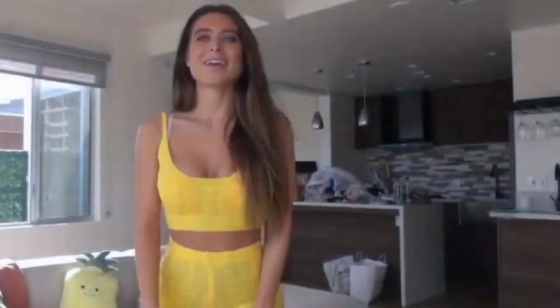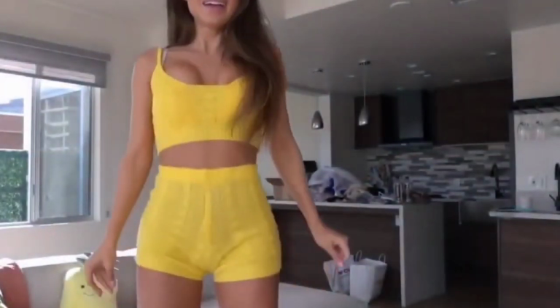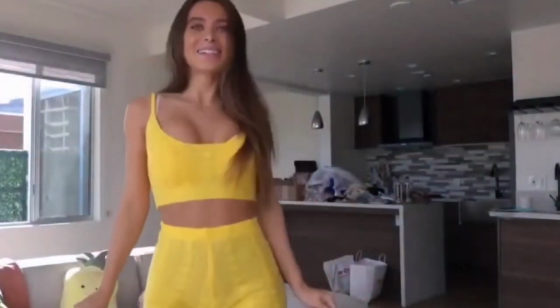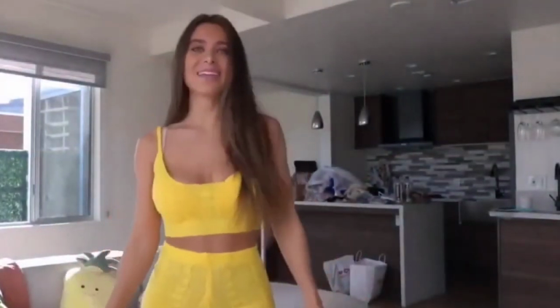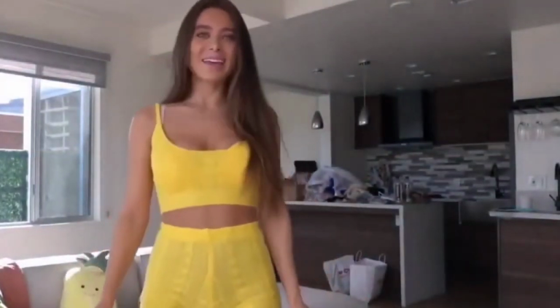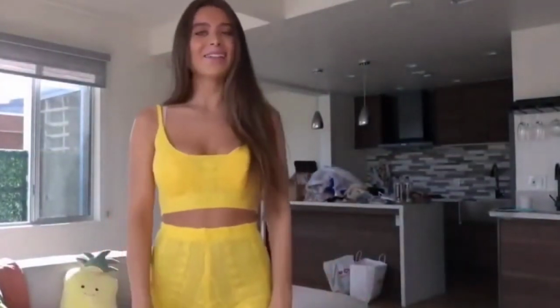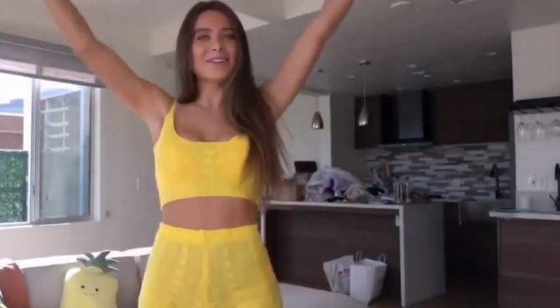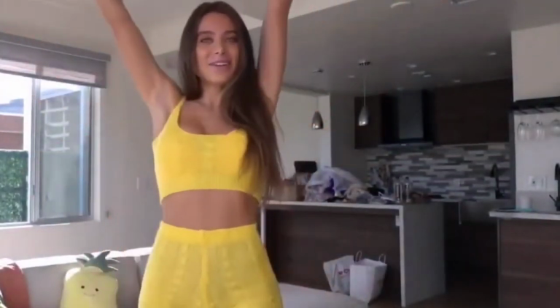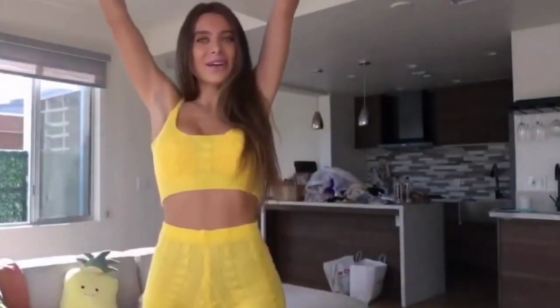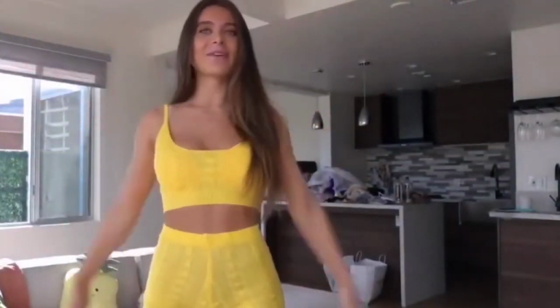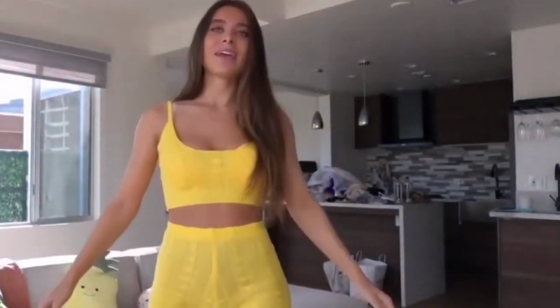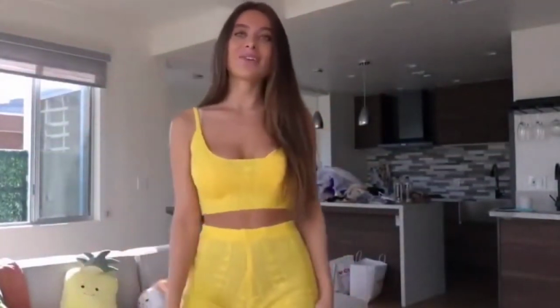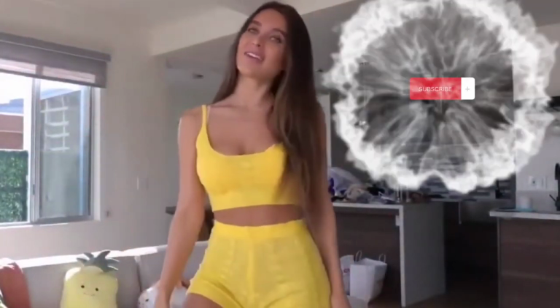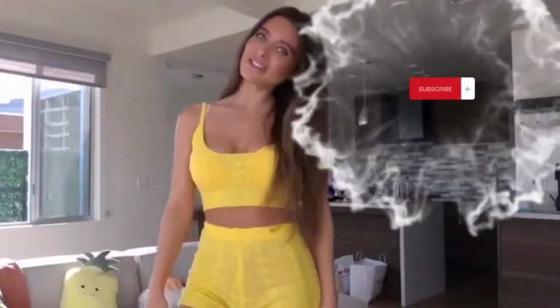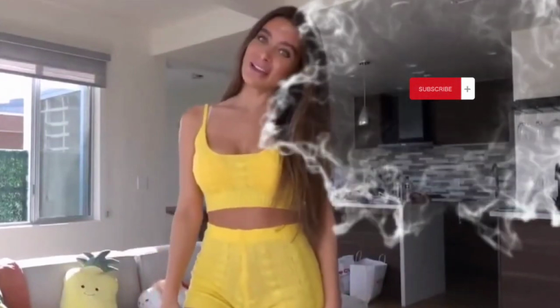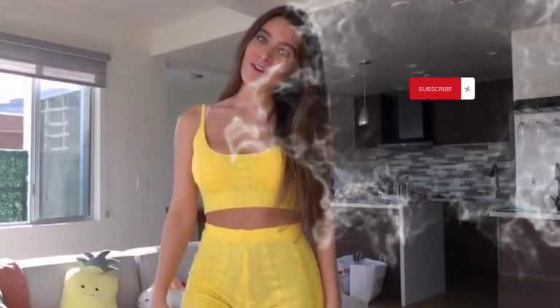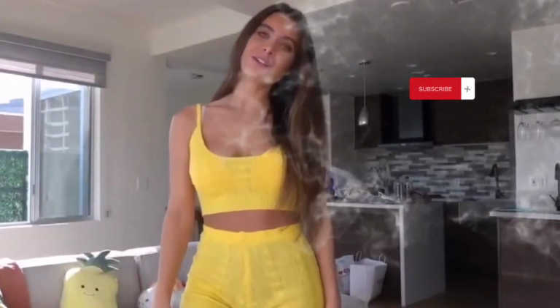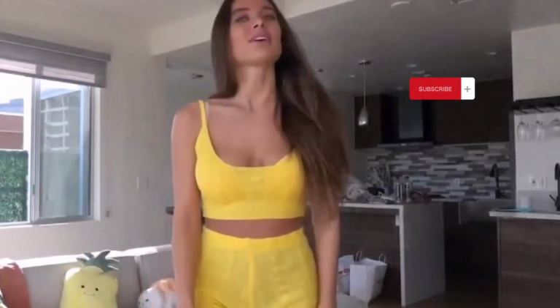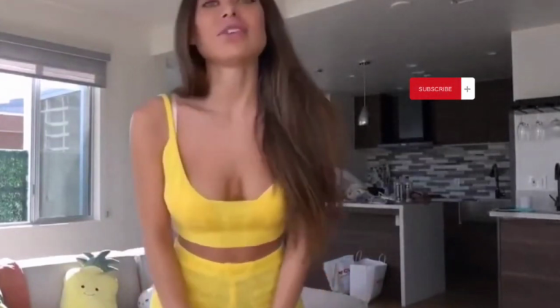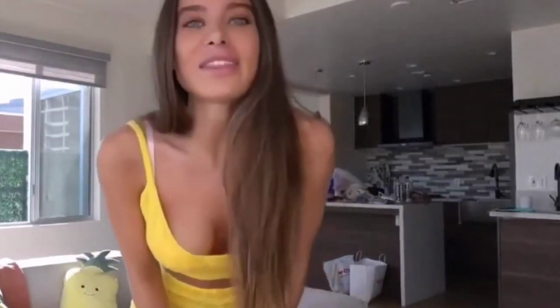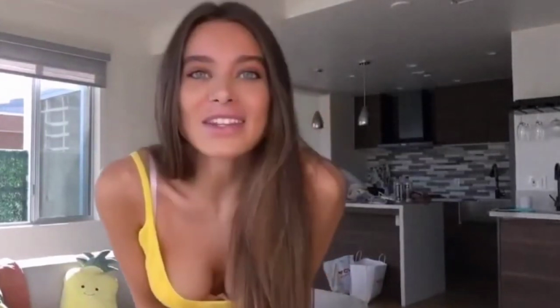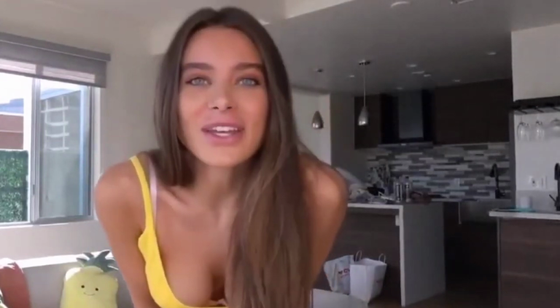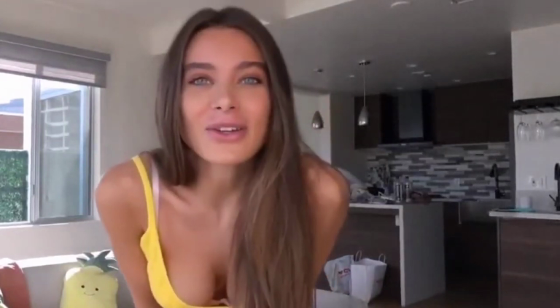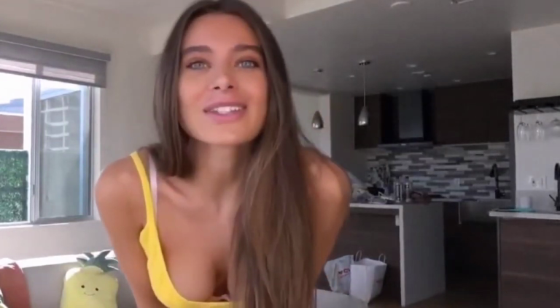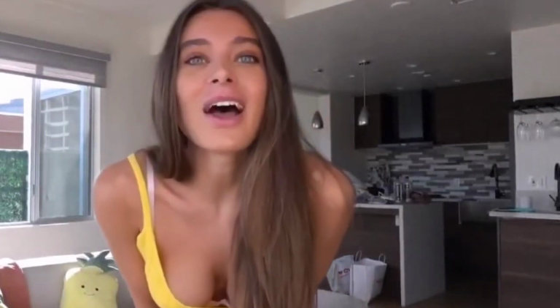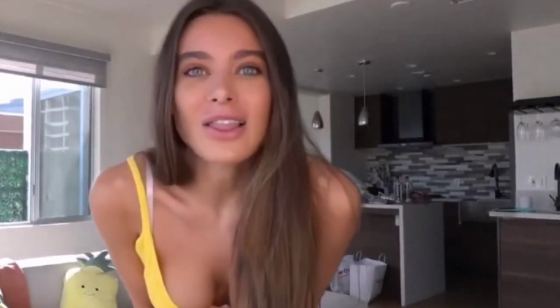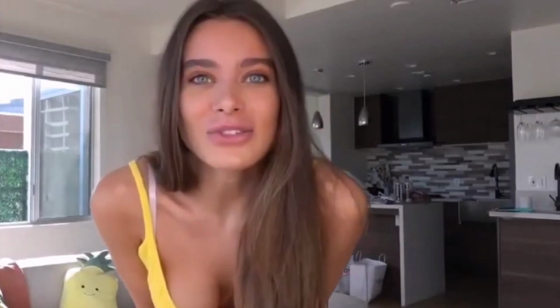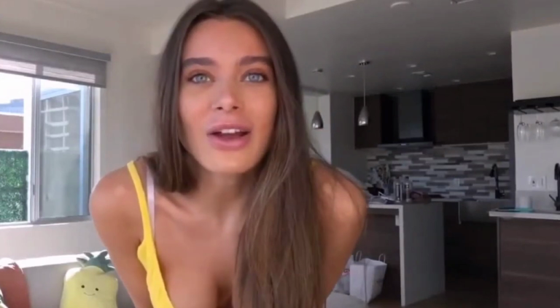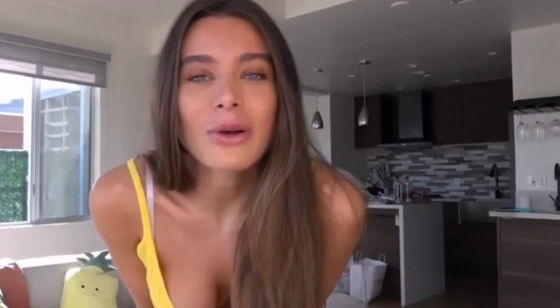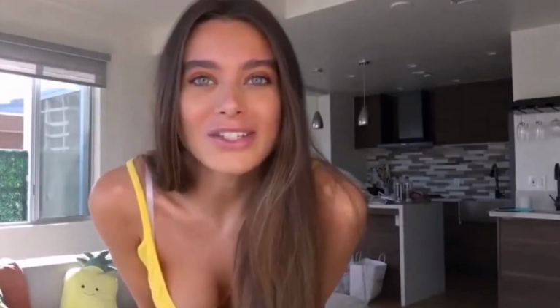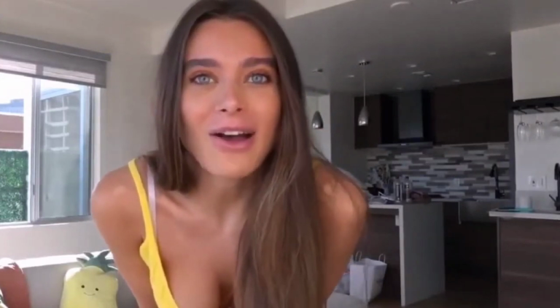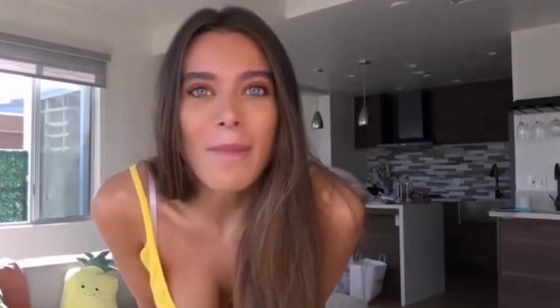Hi guys, me again, Lana Rhodes. And if you don't know who I am, here with another try-on haul. If you read the title of this video, you know that it's a lingerie role-play try-on haul.